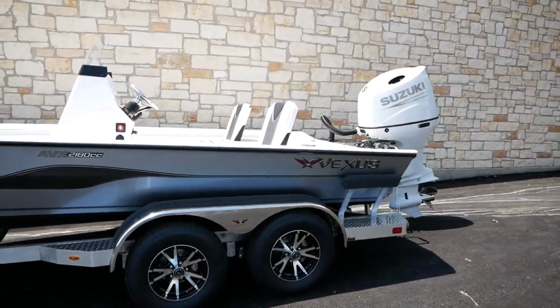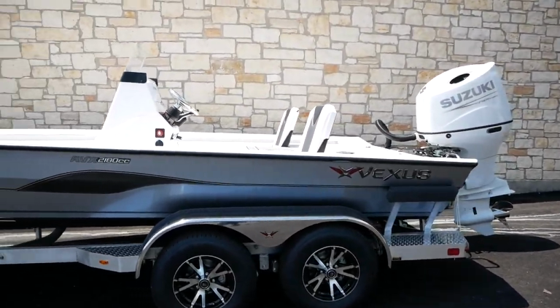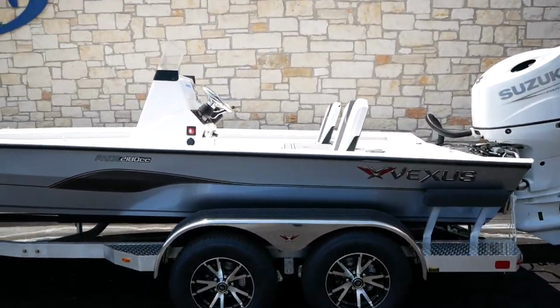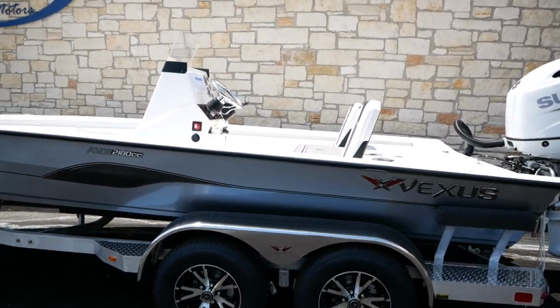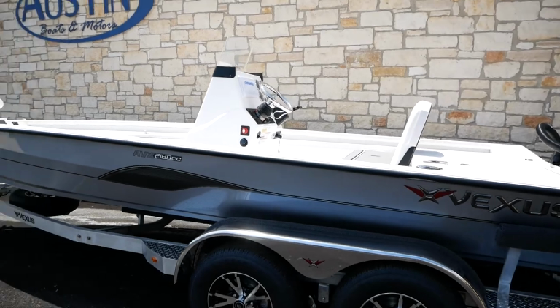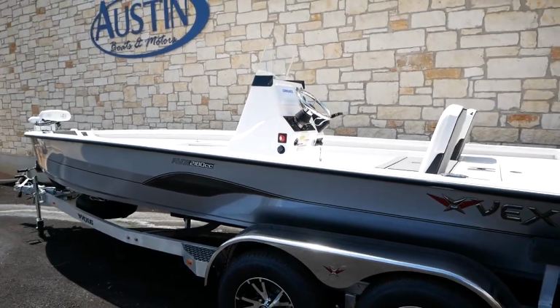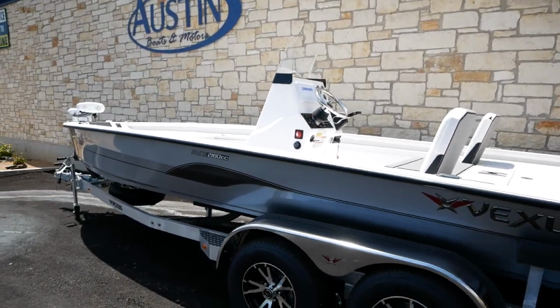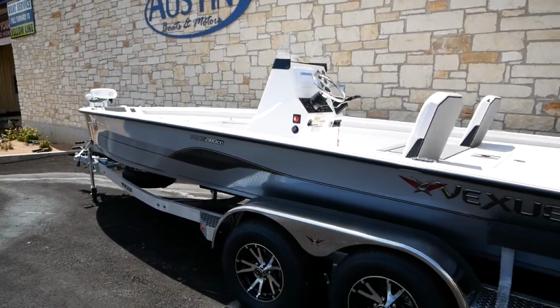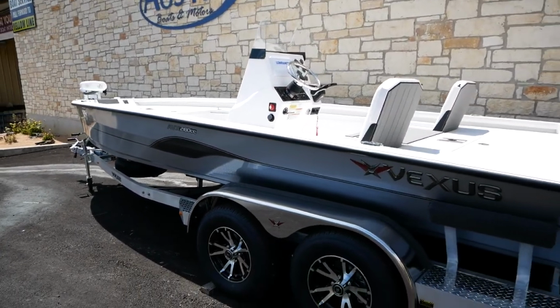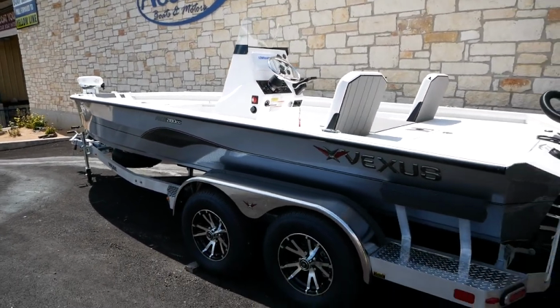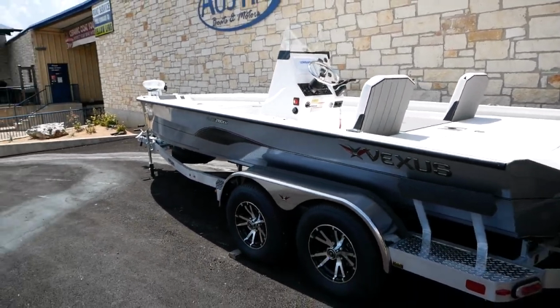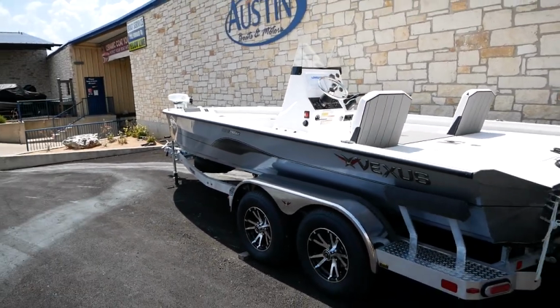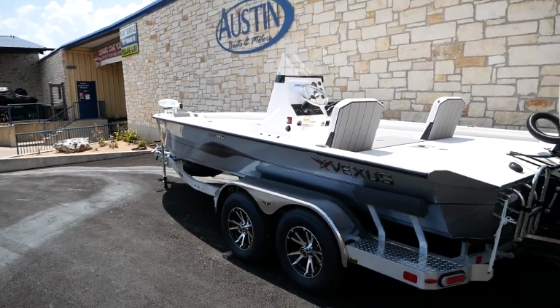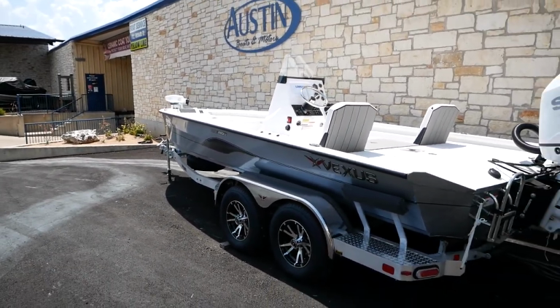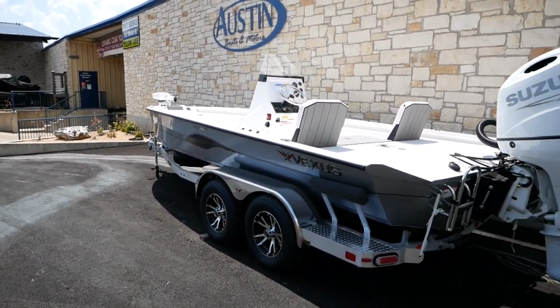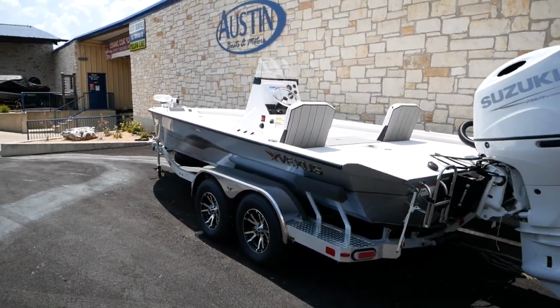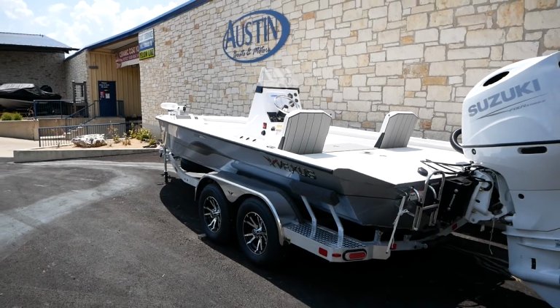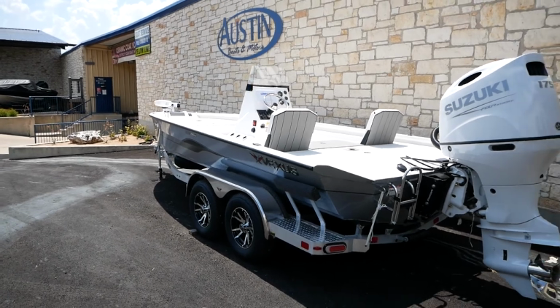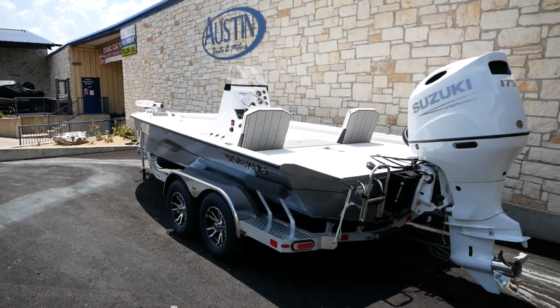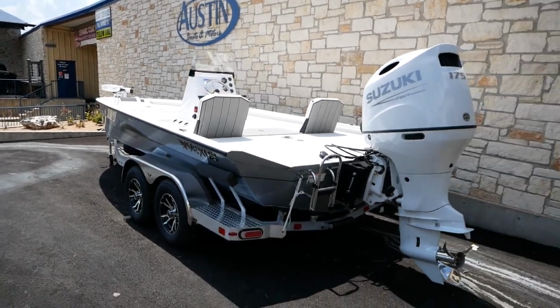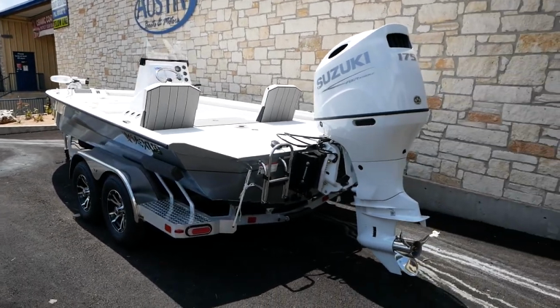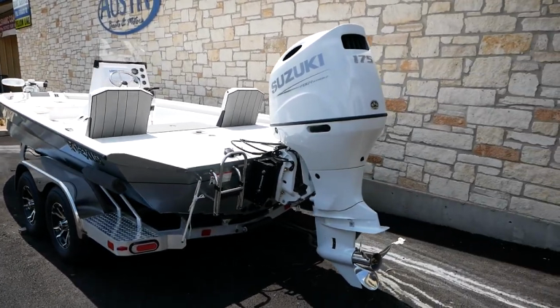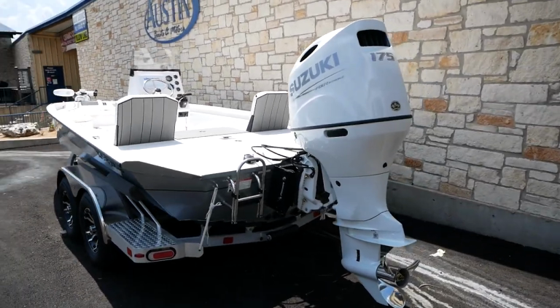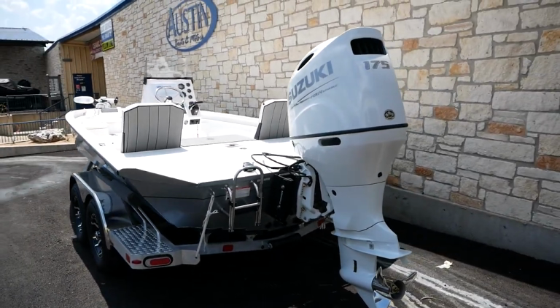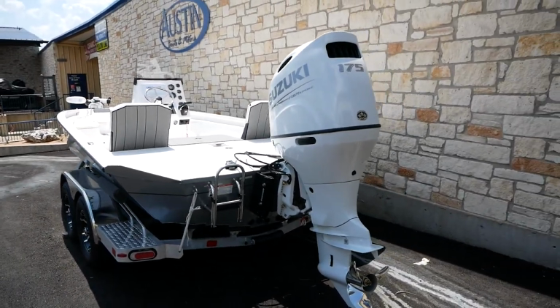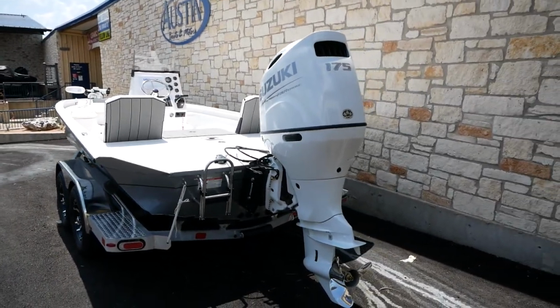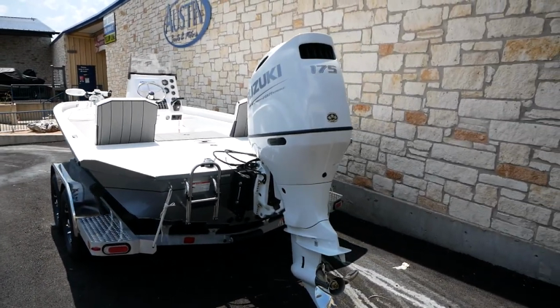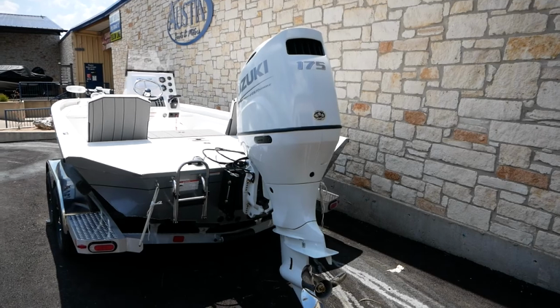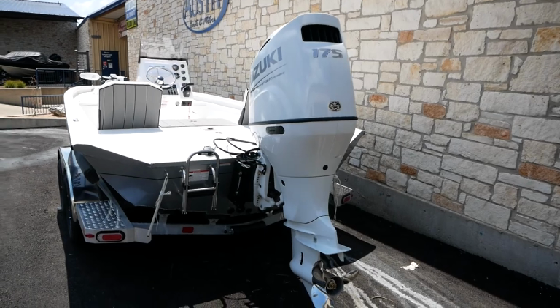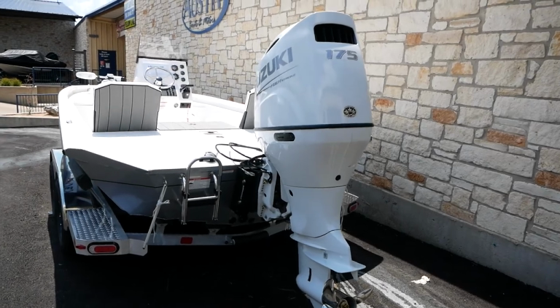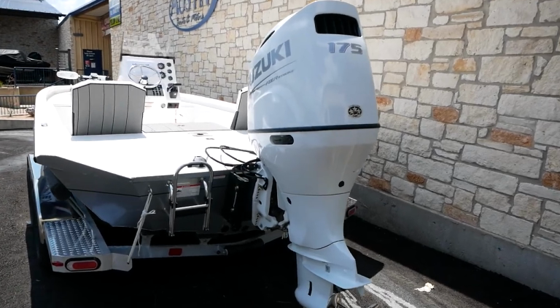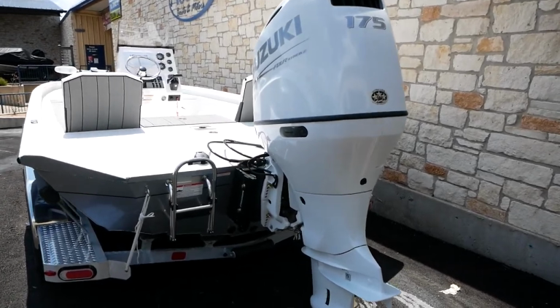This is going to be a 21-foot boat with an 8-inch beam — that's what the 2180 stands for. CC stands for center console, and this boat is going to be powered by a Suzuki 175 four-stroke.